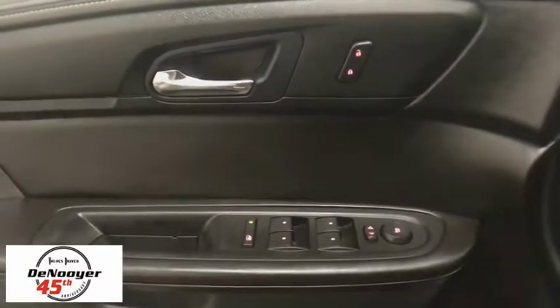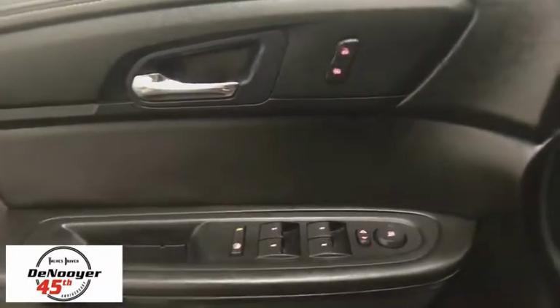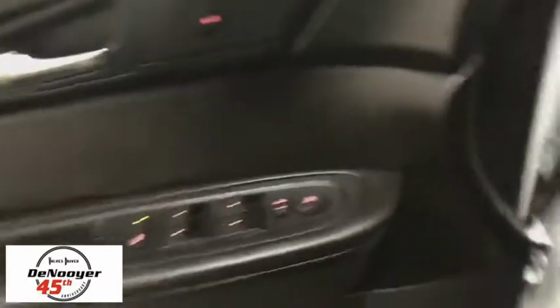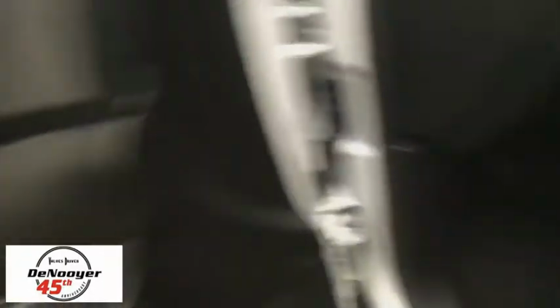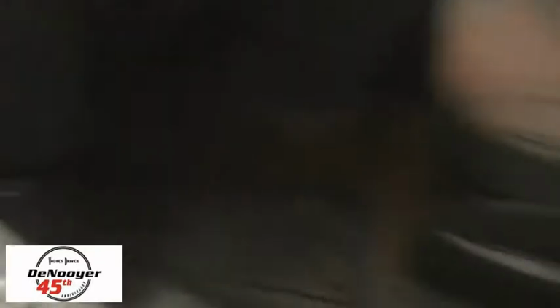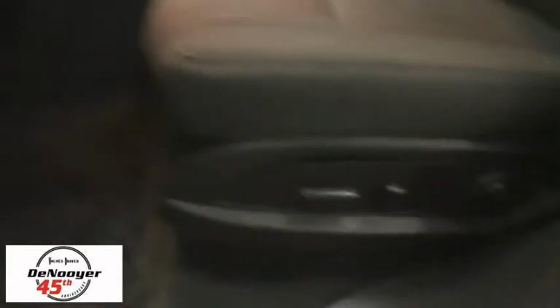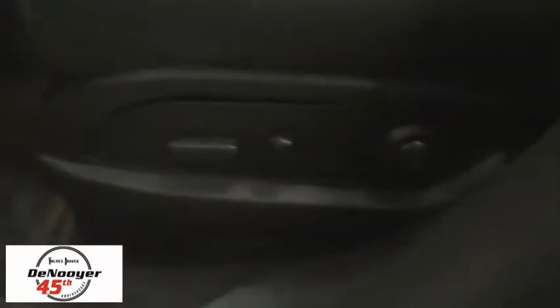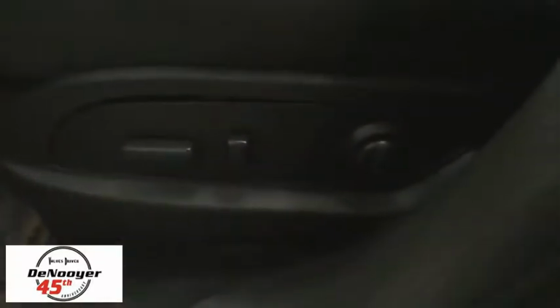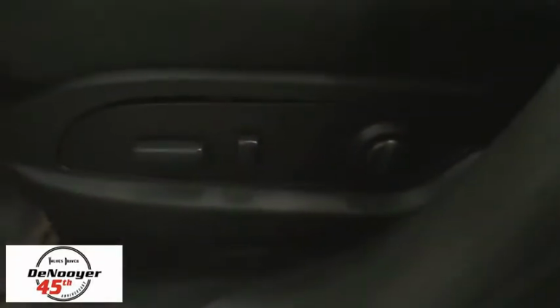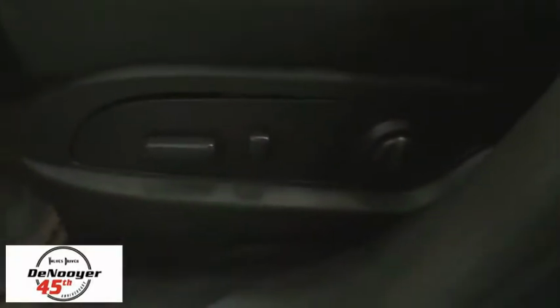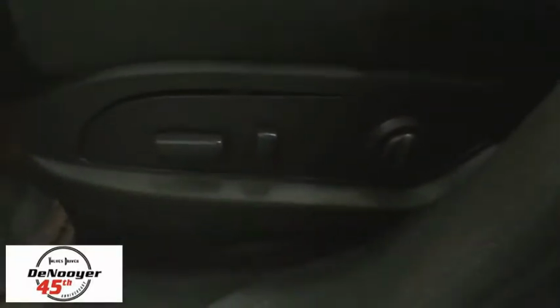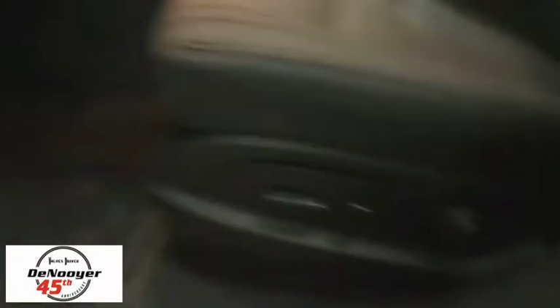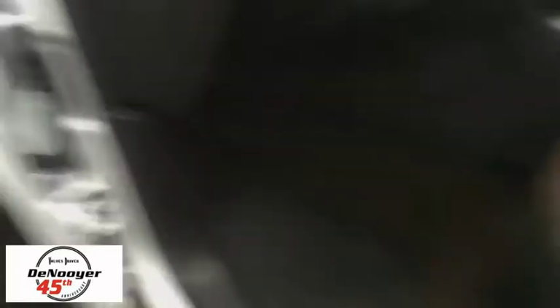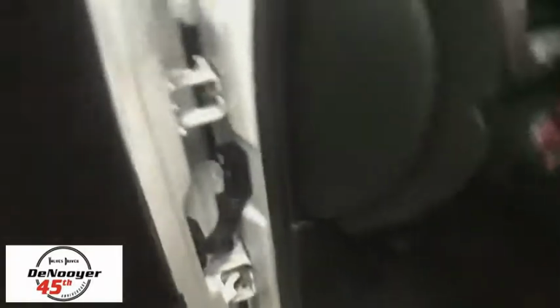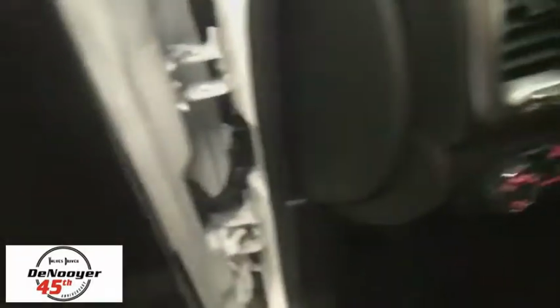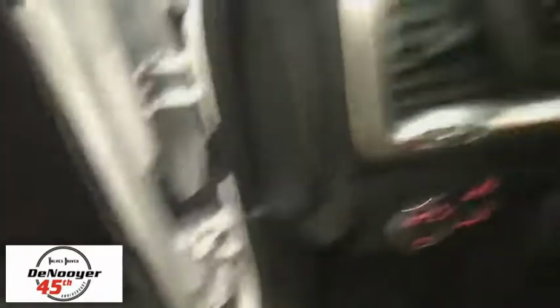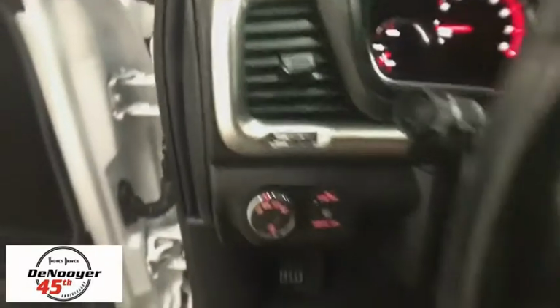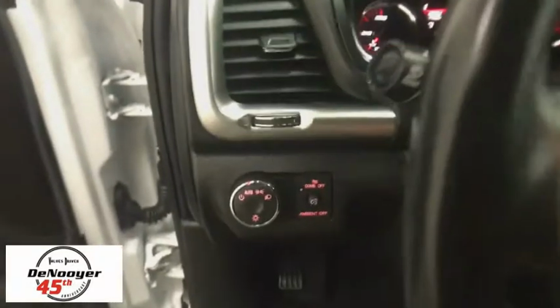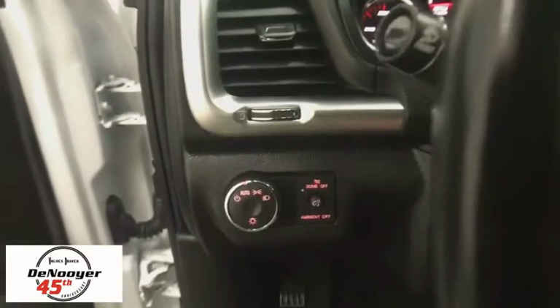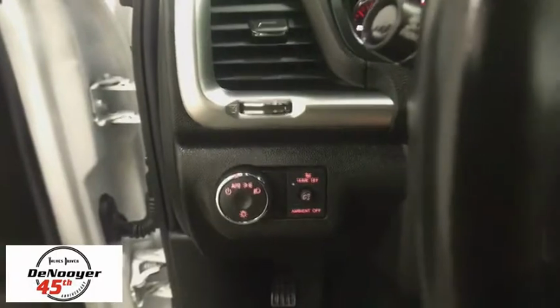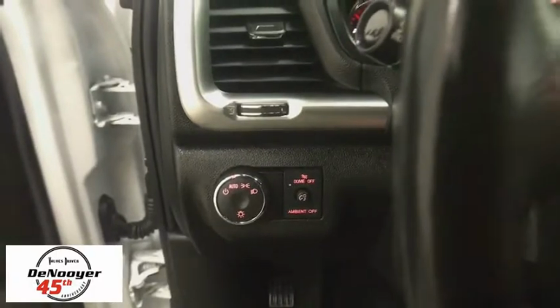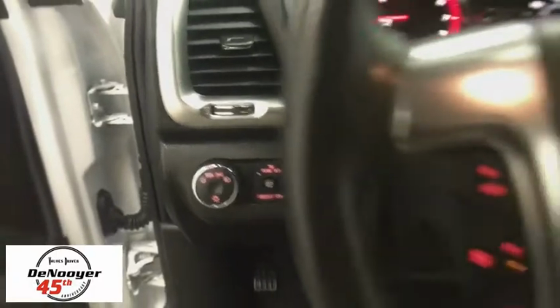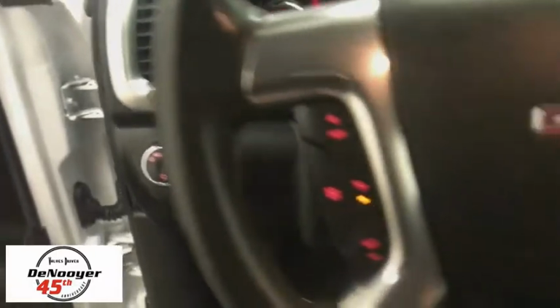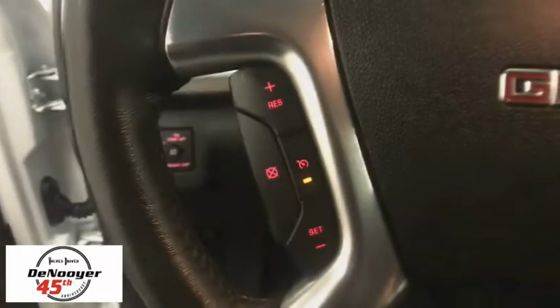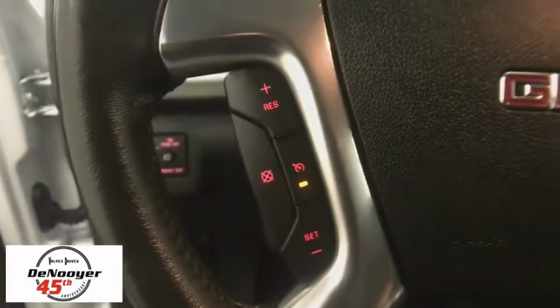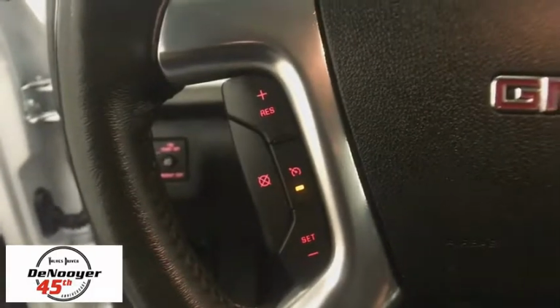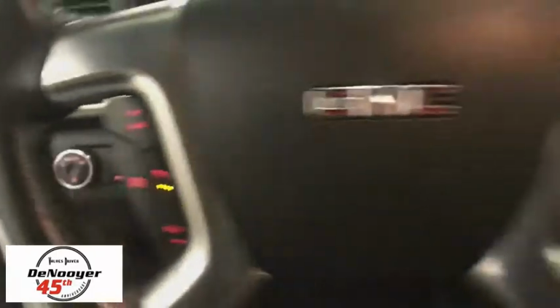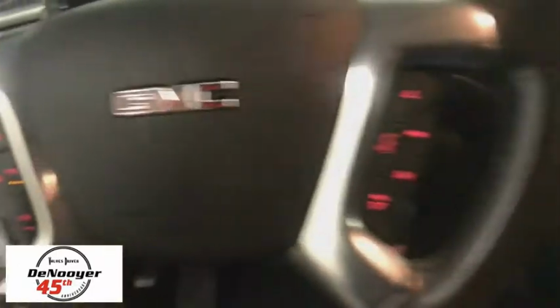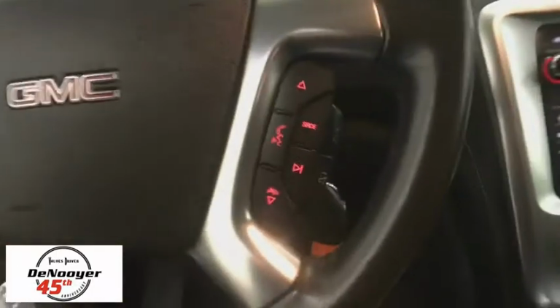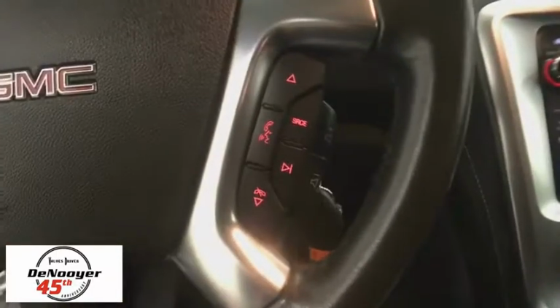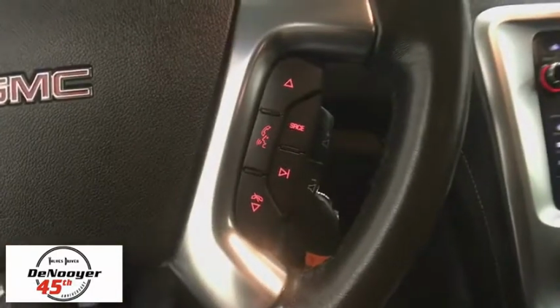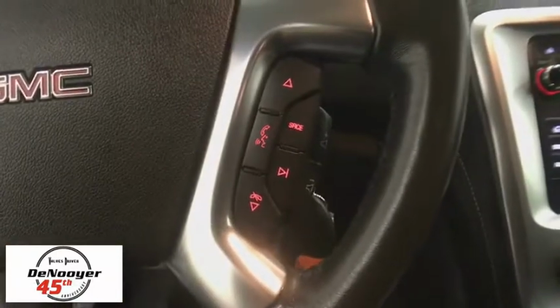This vehicle has less than 30,000 miles. Here are some of this vehicle's great options: power passenger seat, traction control, power liftgate, leather-wrapped steering wheel, dual airbags.